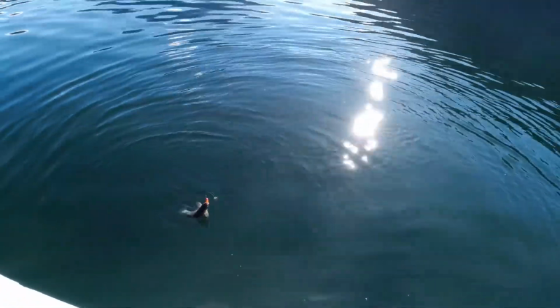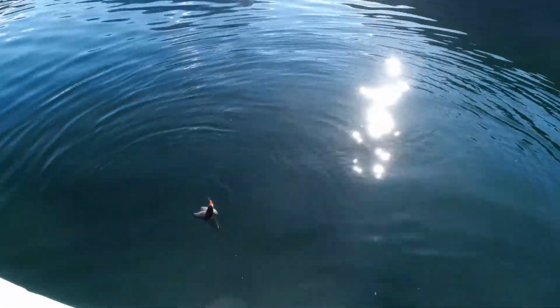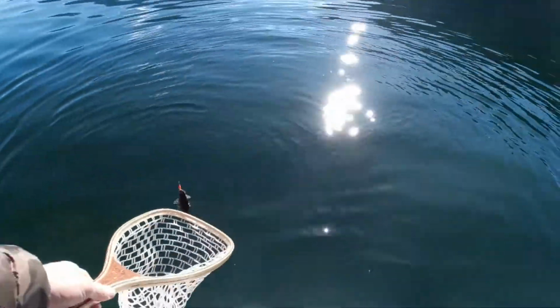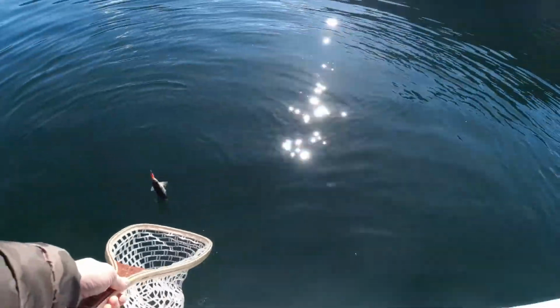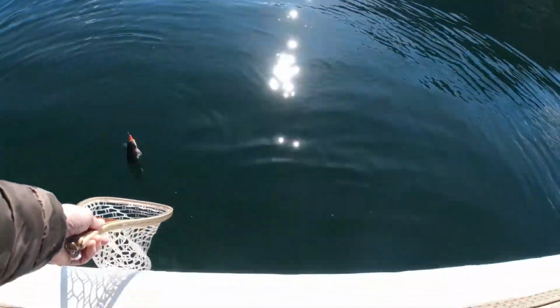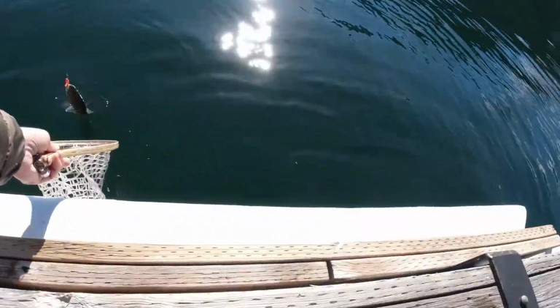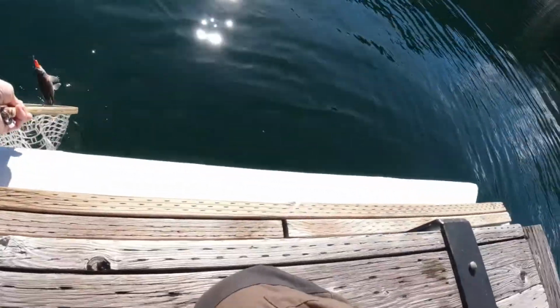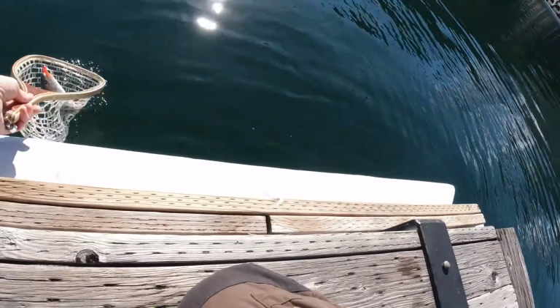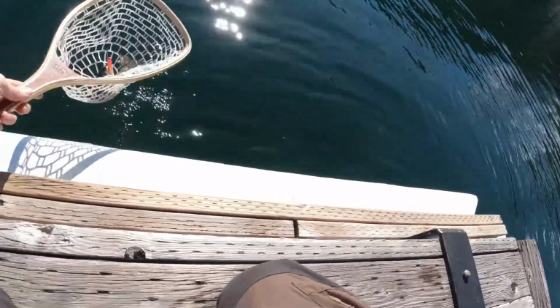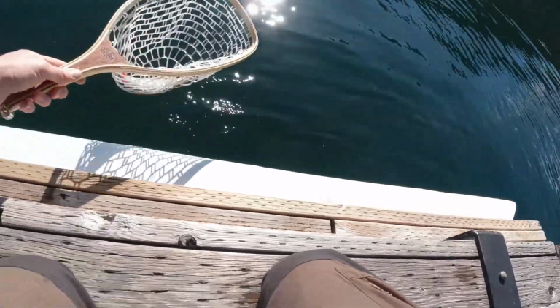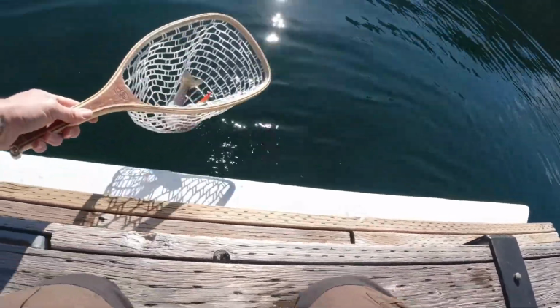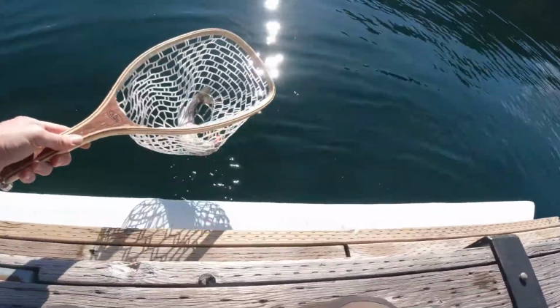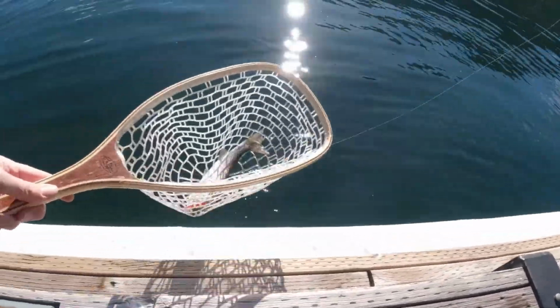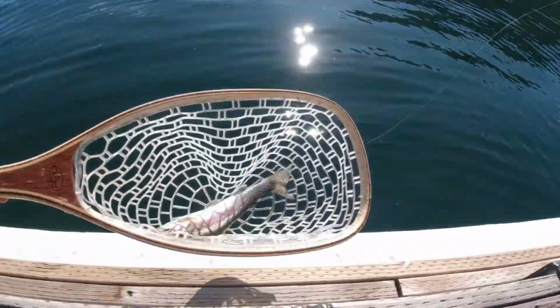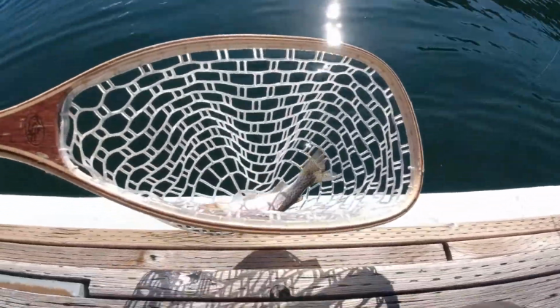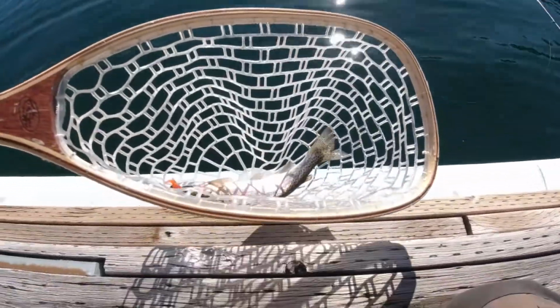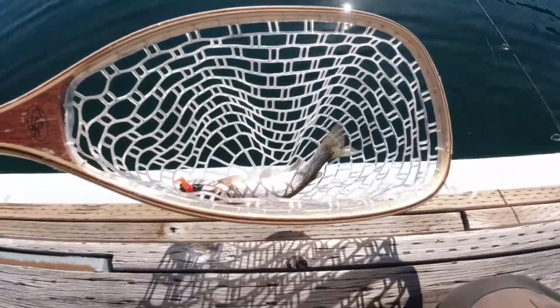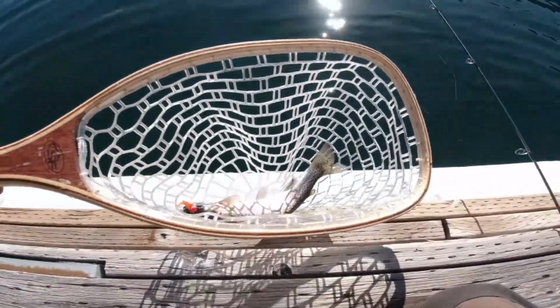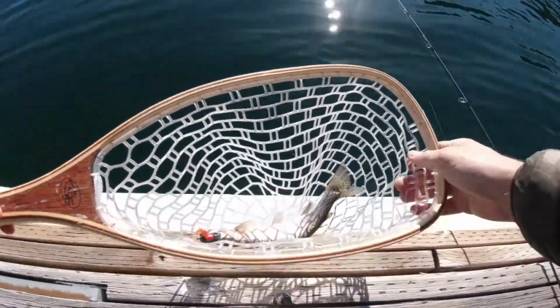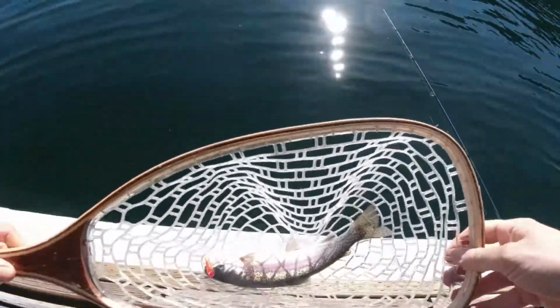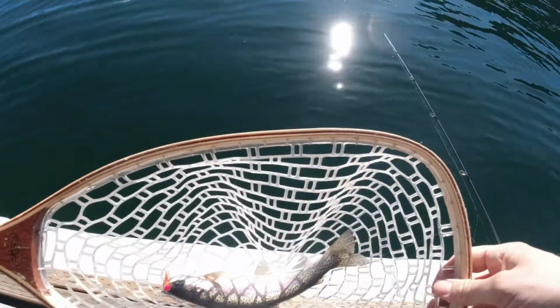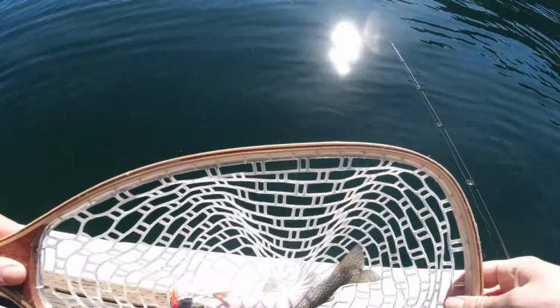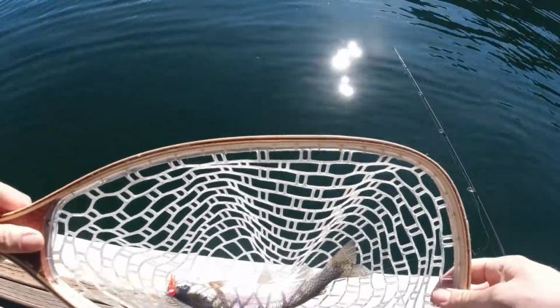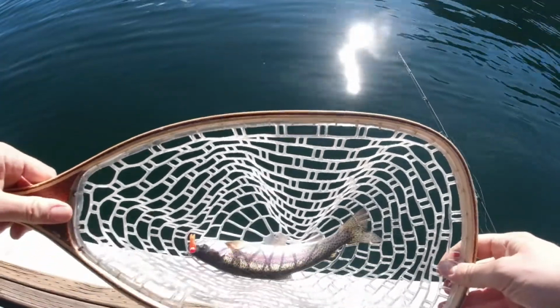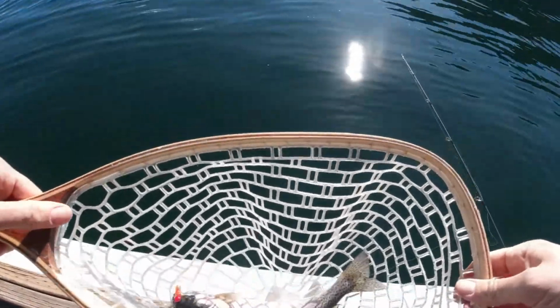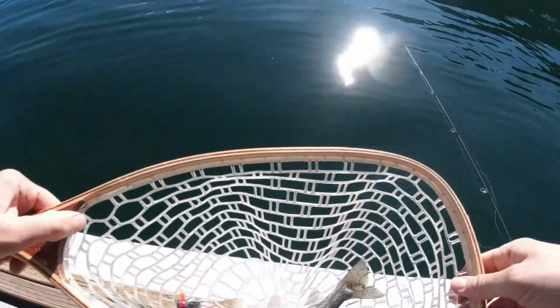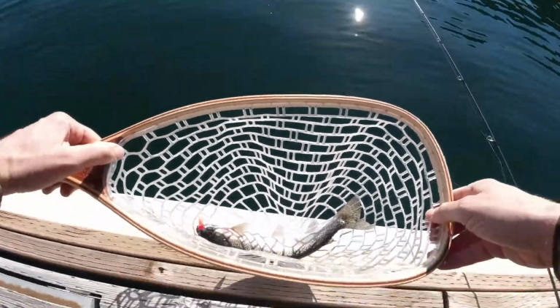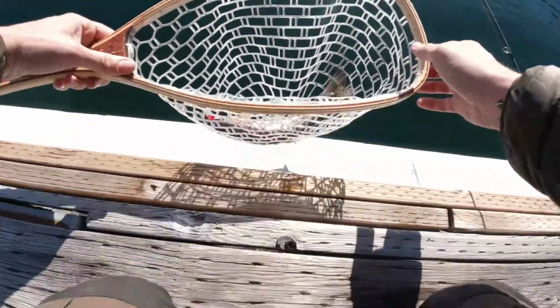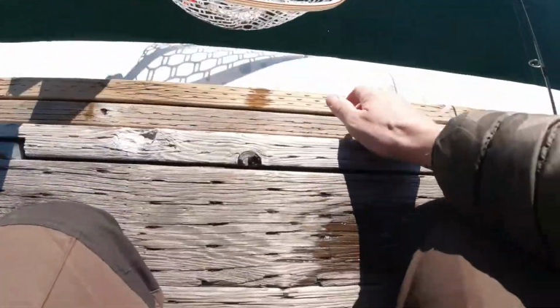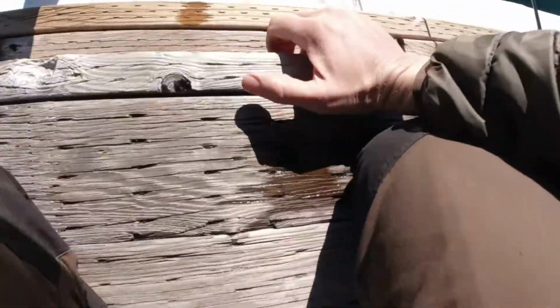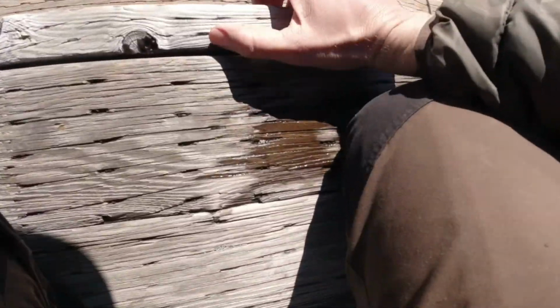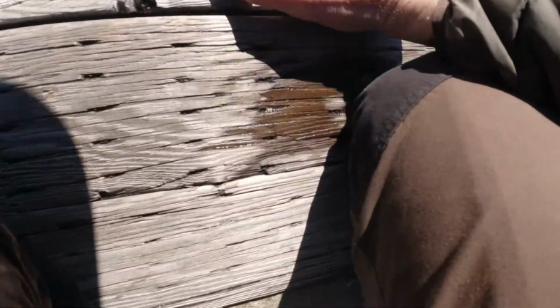Let's get this guy in the net — come here buddy. Oh man, that's a nice looking fish there. Getting back in the water.